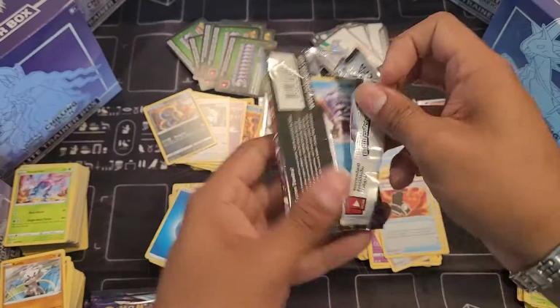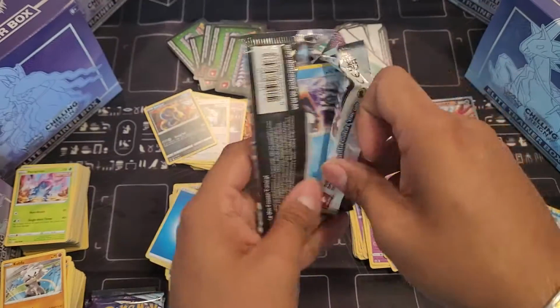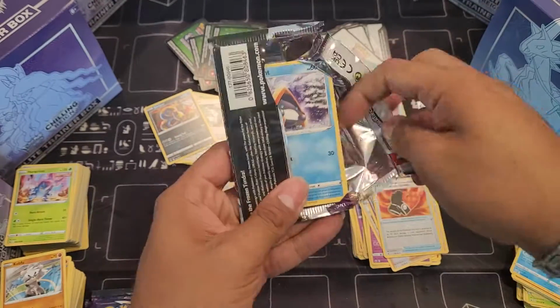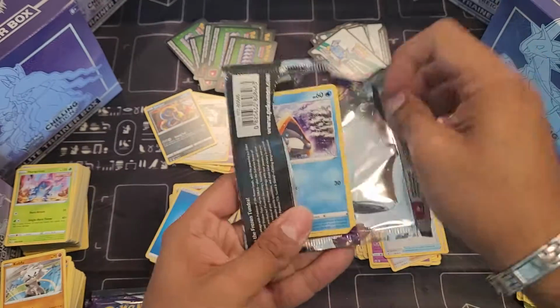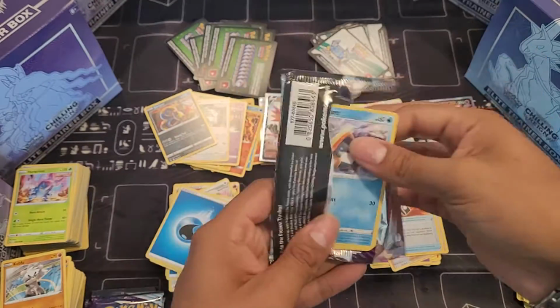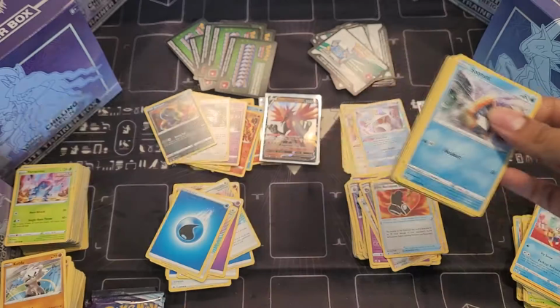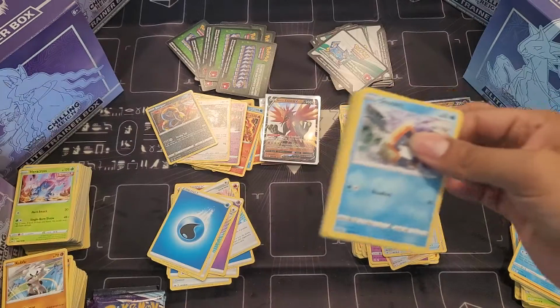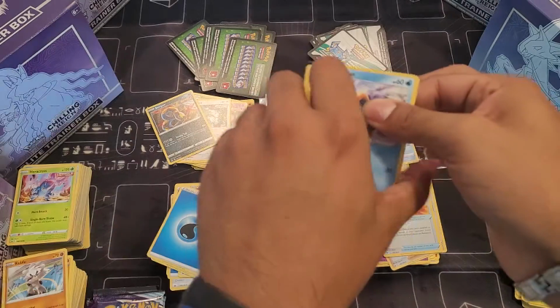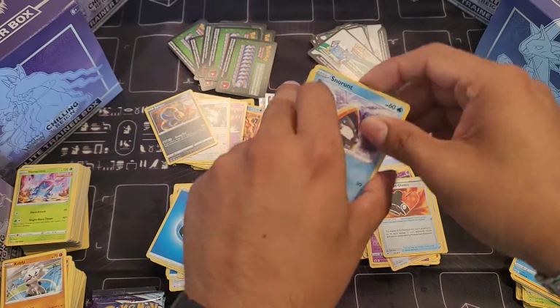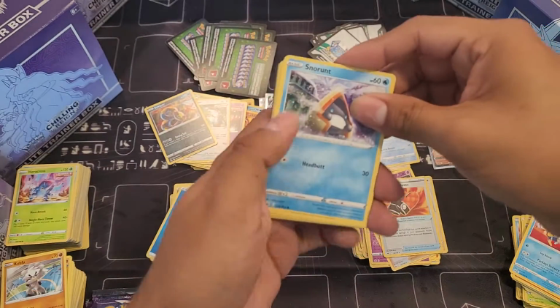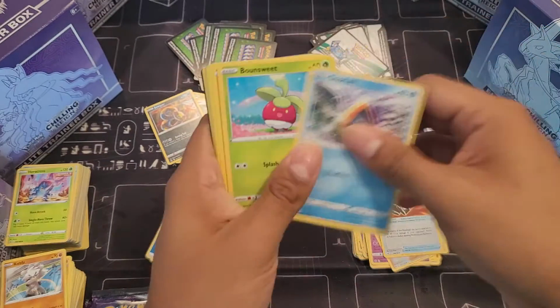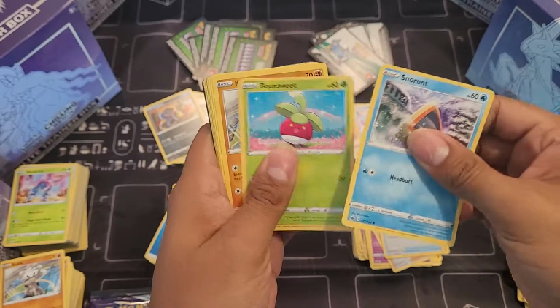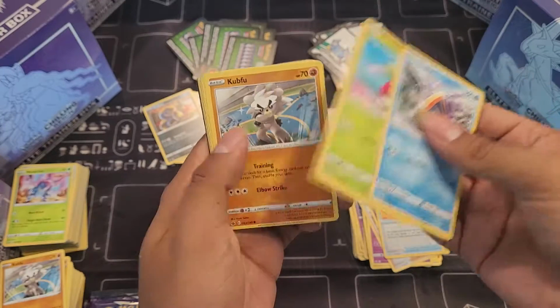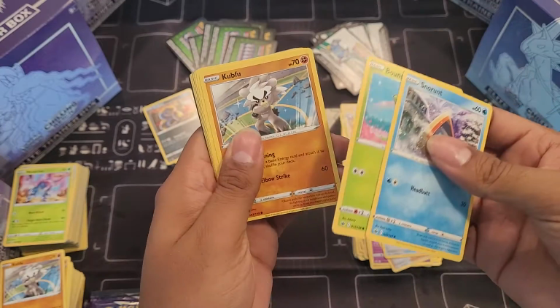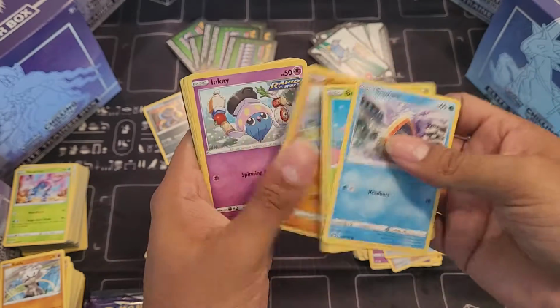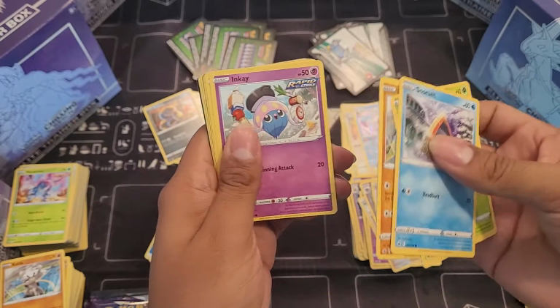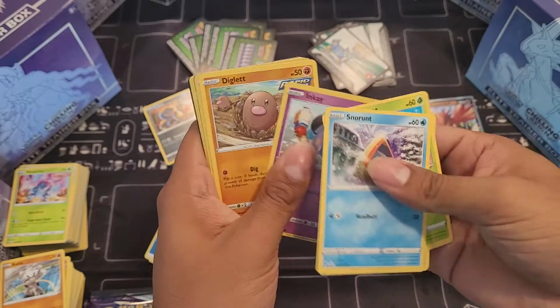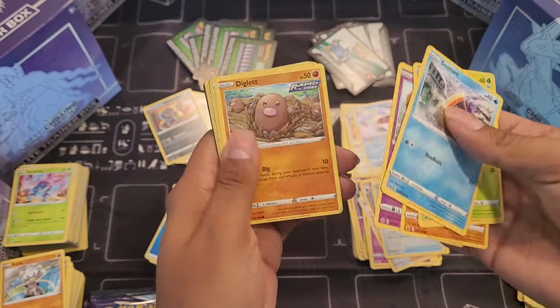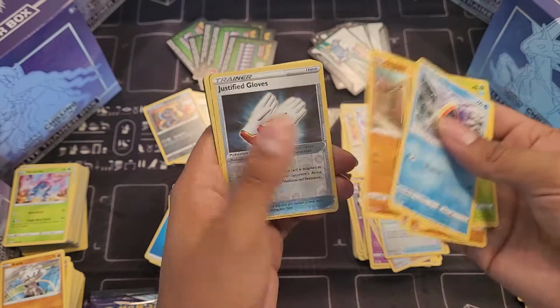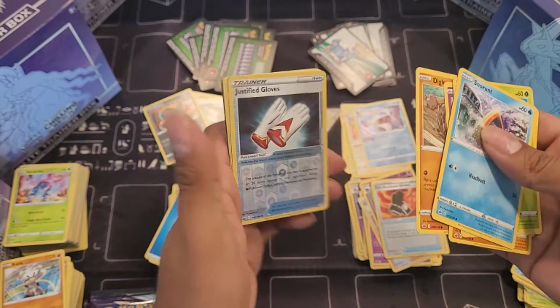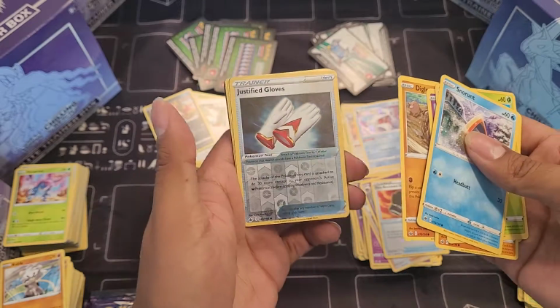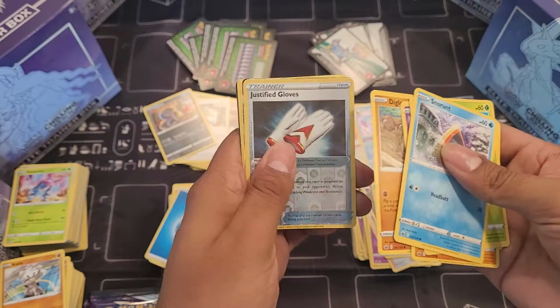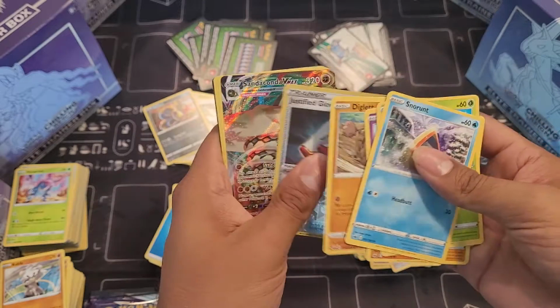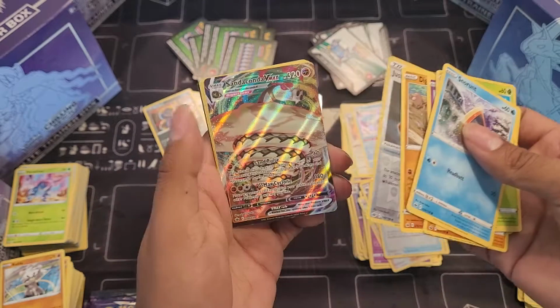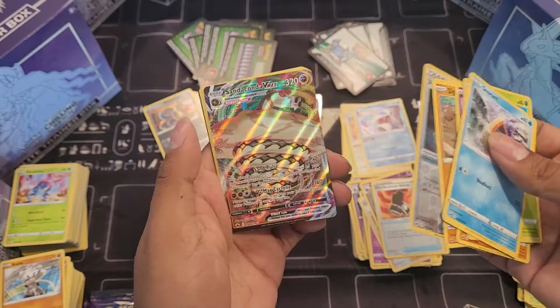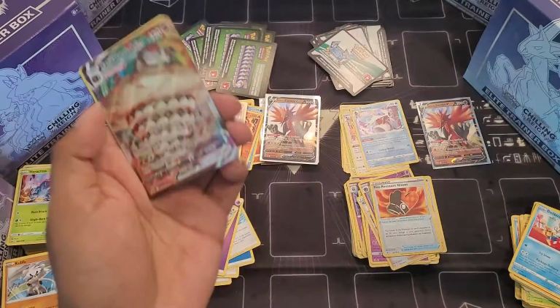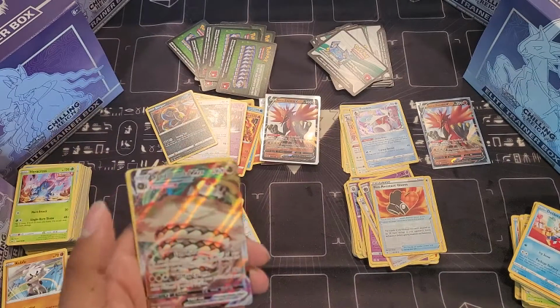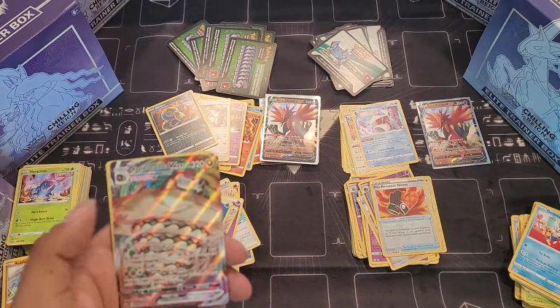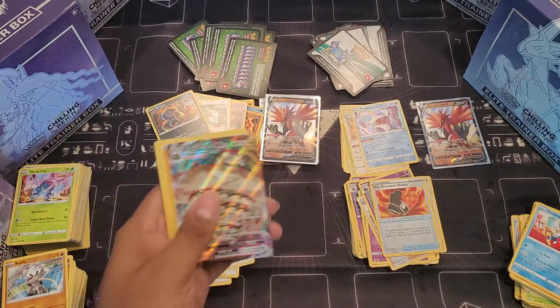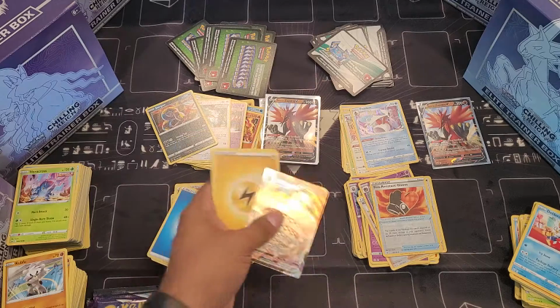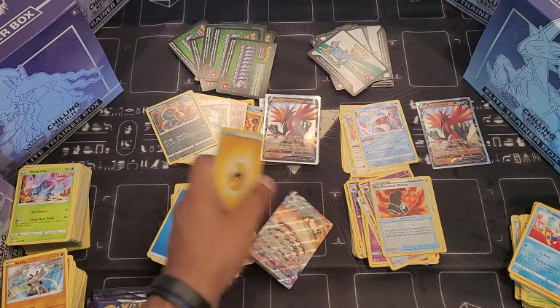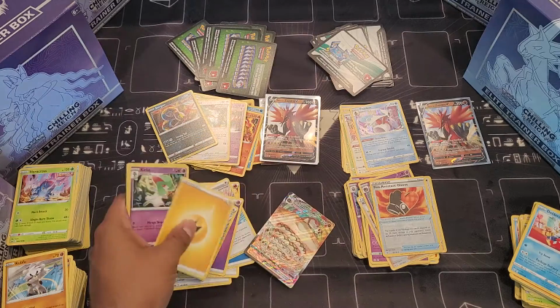I've now gone through all the Inteleon packs and all the Zapdos packs. Stonjourner, Kubfu, Inkay, Diglett — just finding gloves. Can't be excited since I already pulled one — sorry guys.